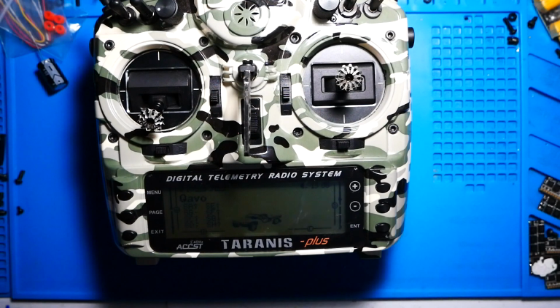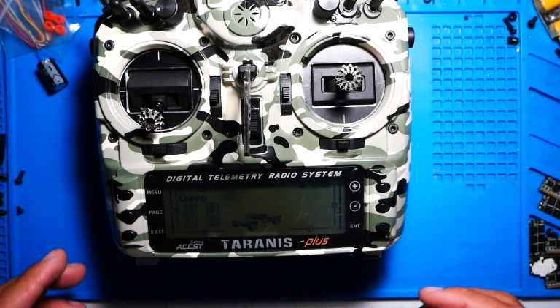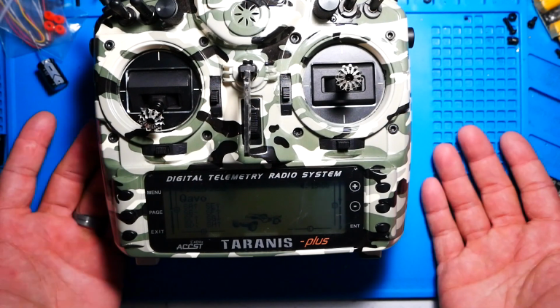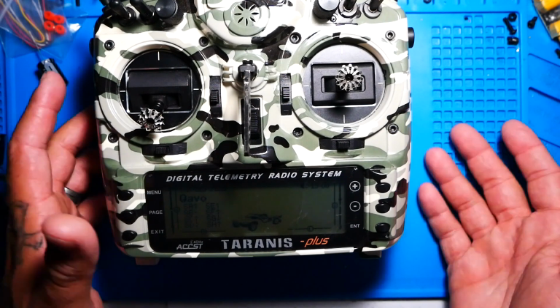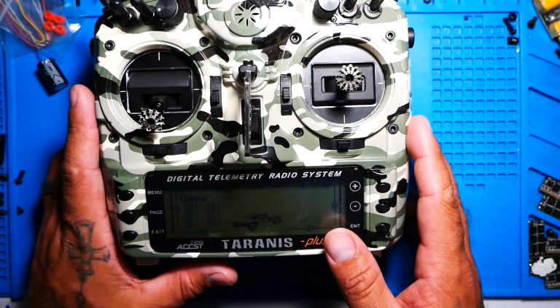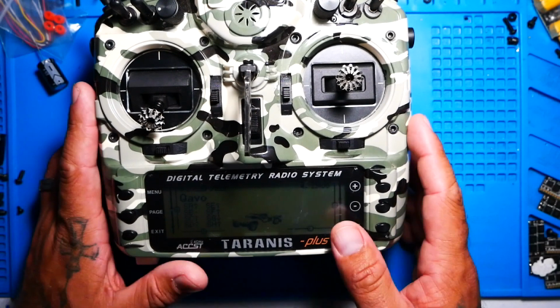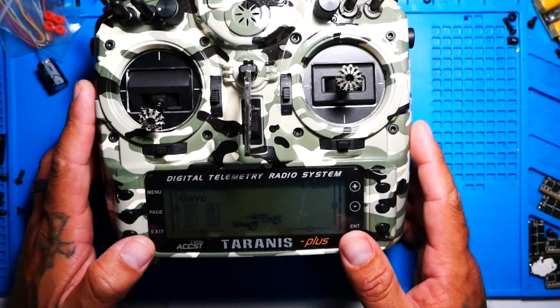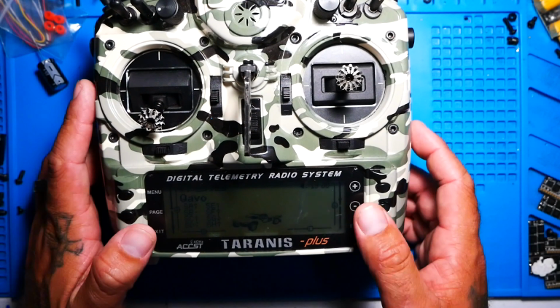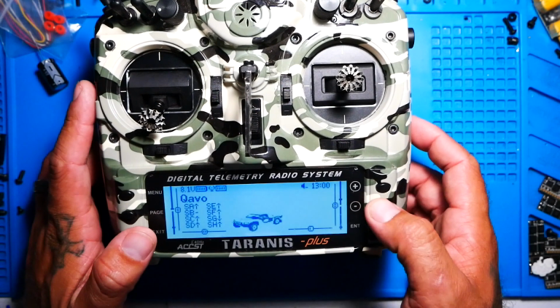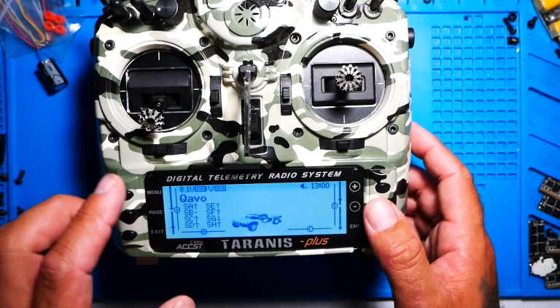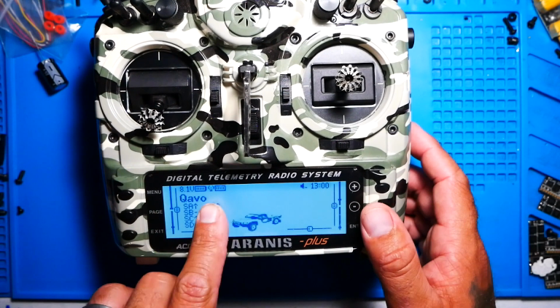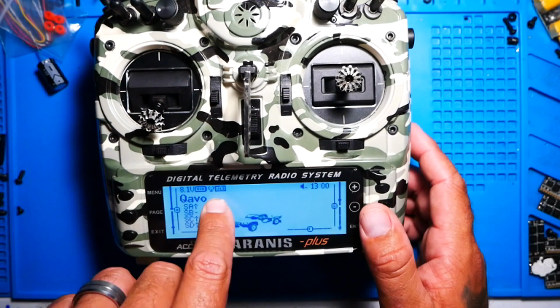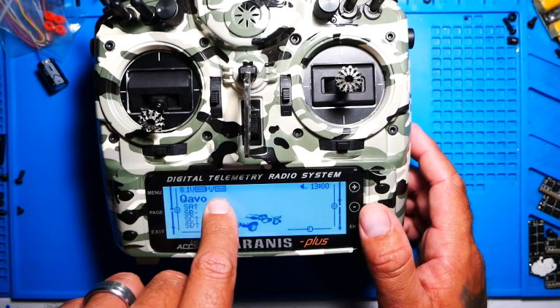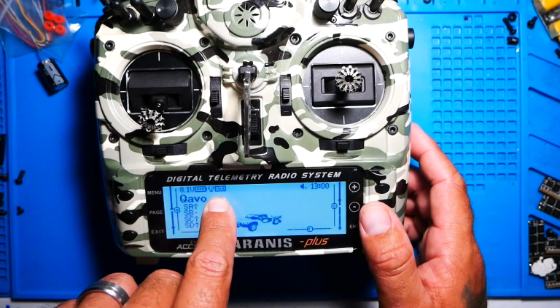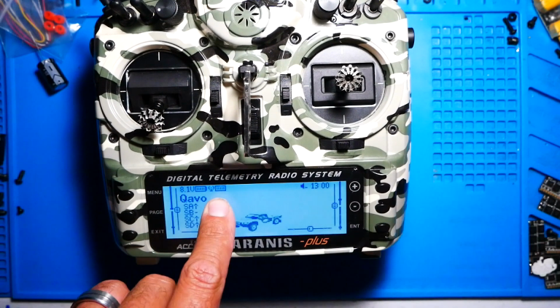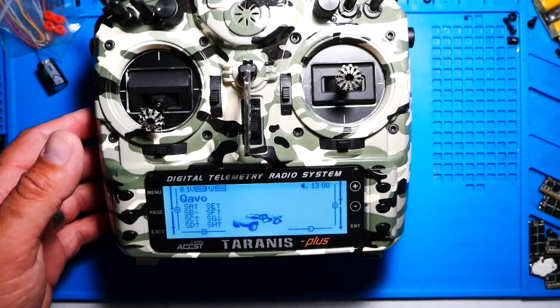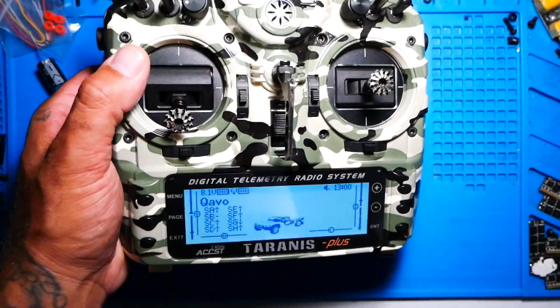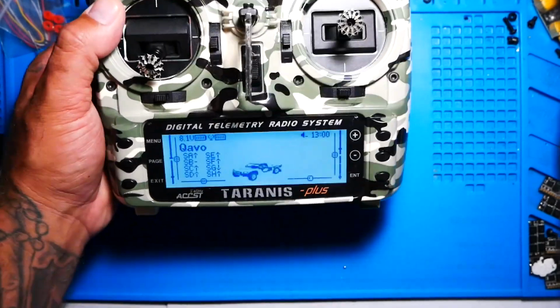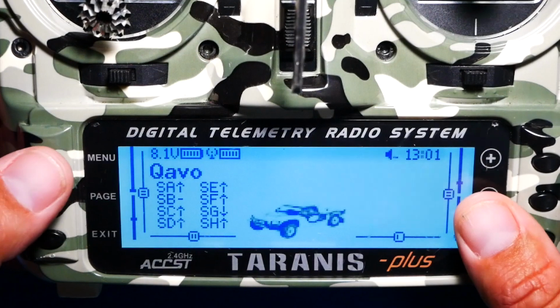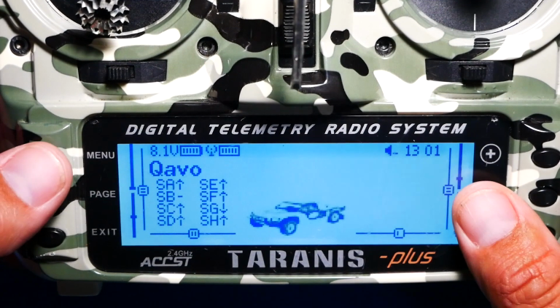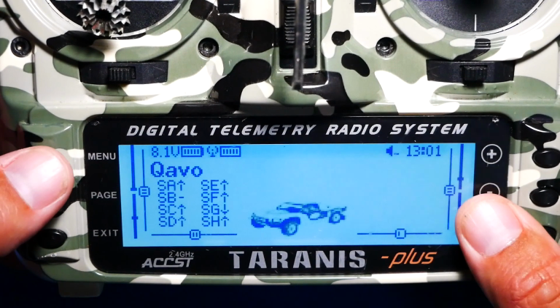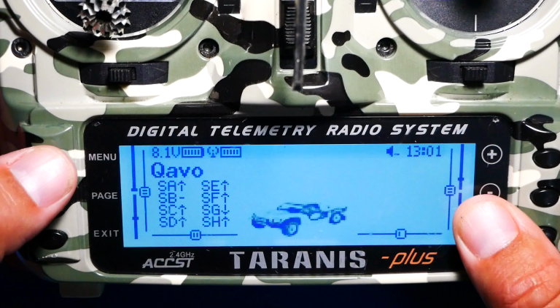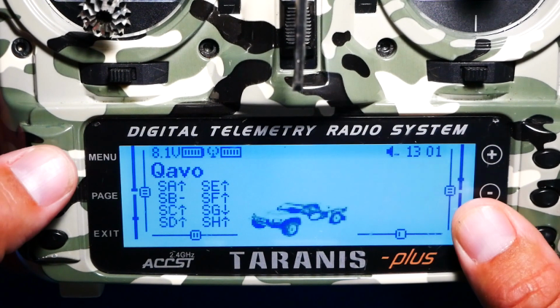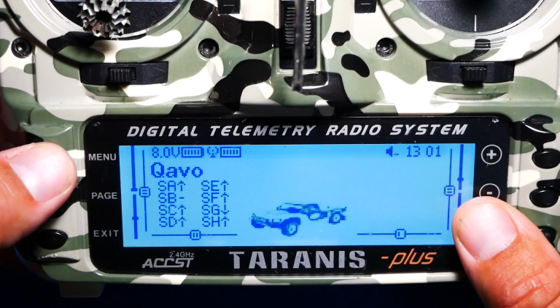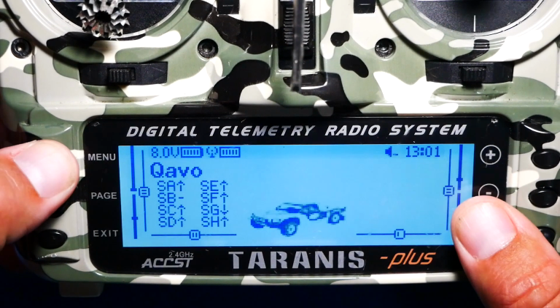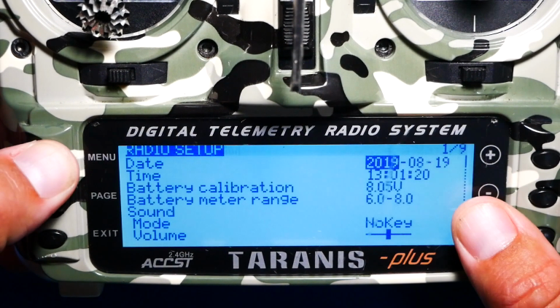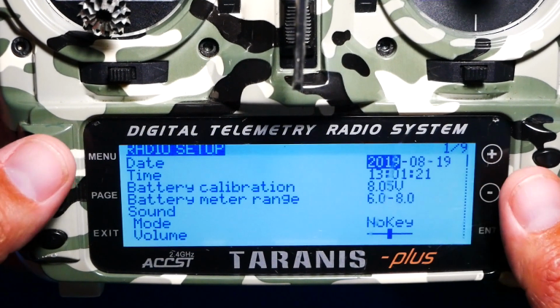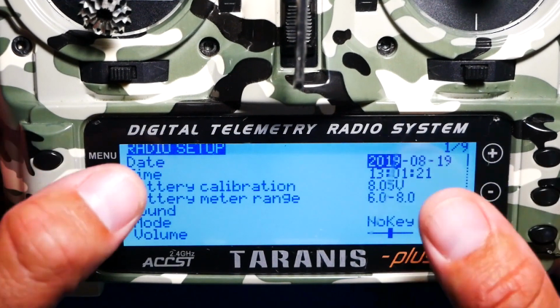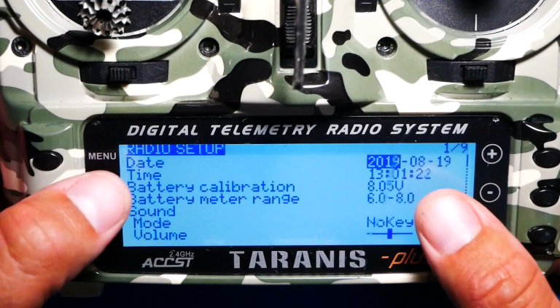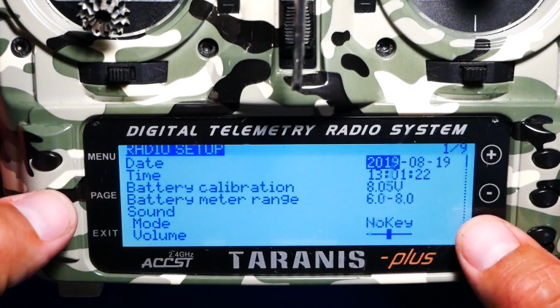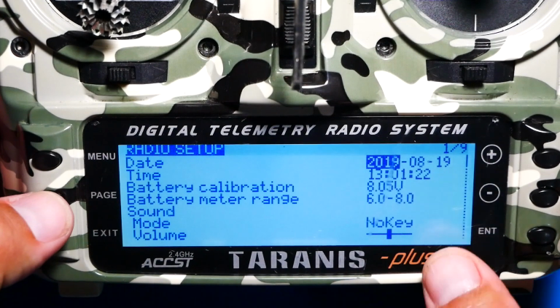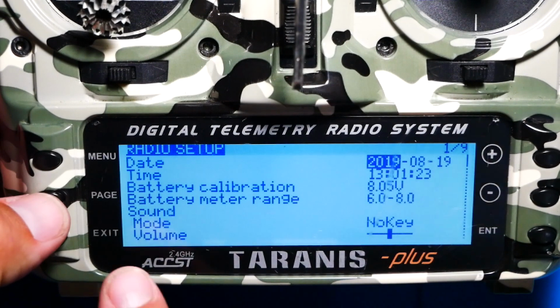Telemetry recovered. Once you've powered up, you can see right away I'm getting Crossfire link quality right there. First thing — press and hold the menu key and you're going to get to your radio setup.